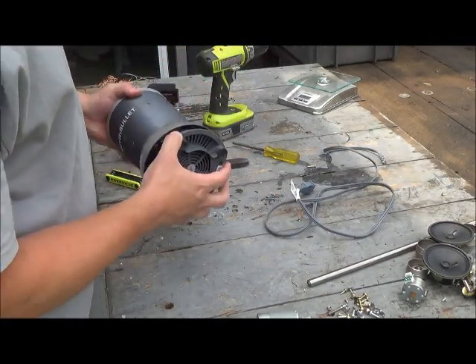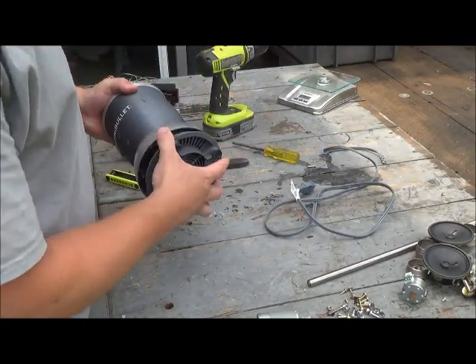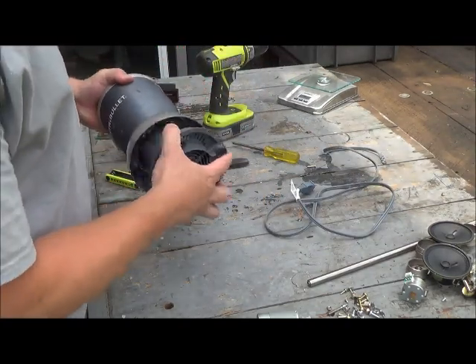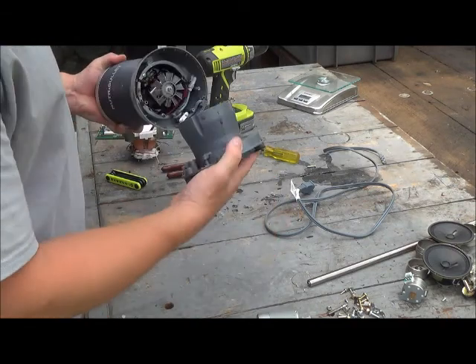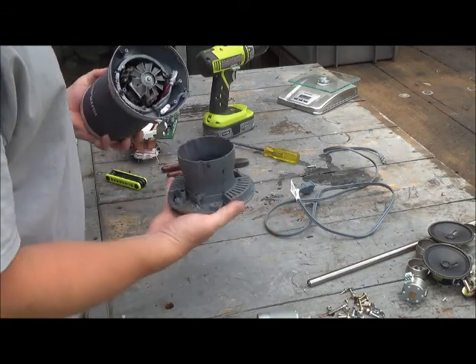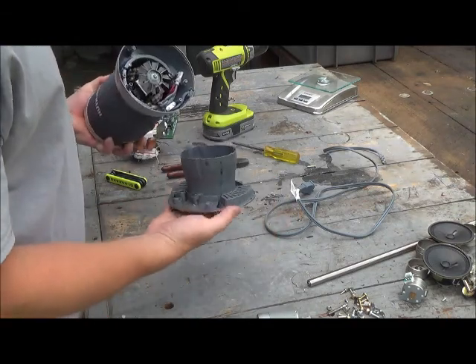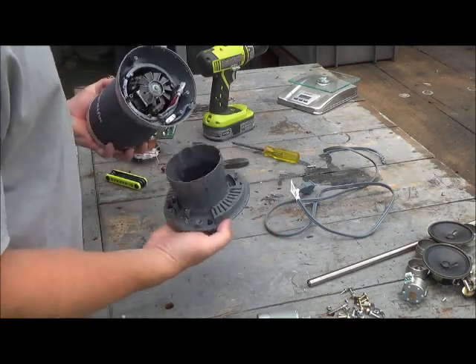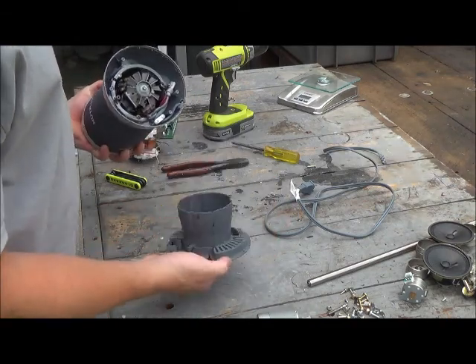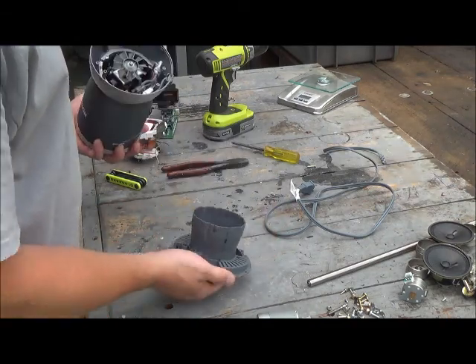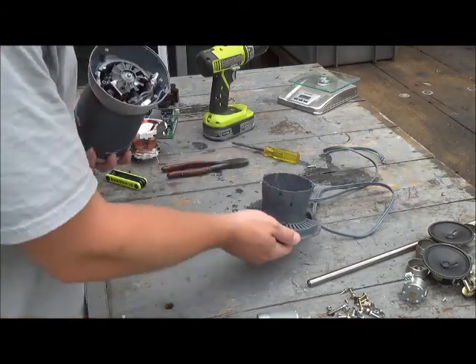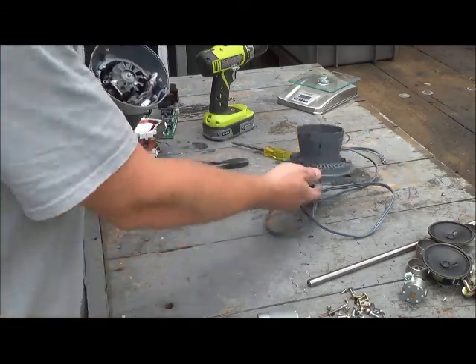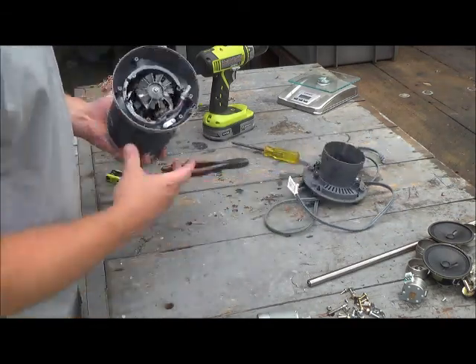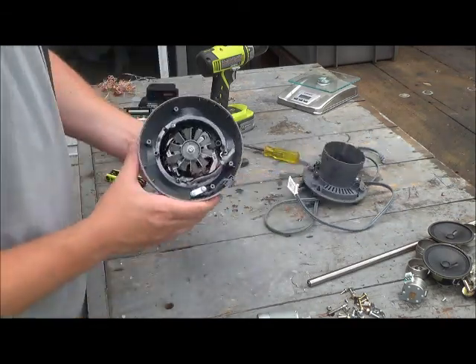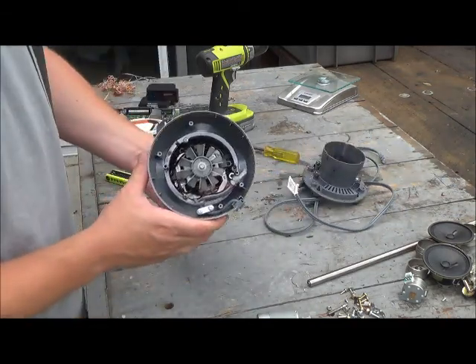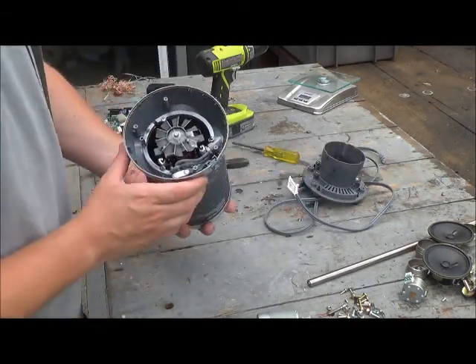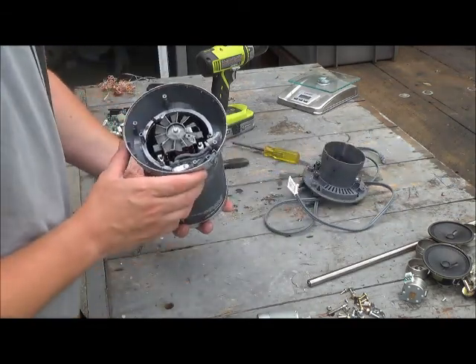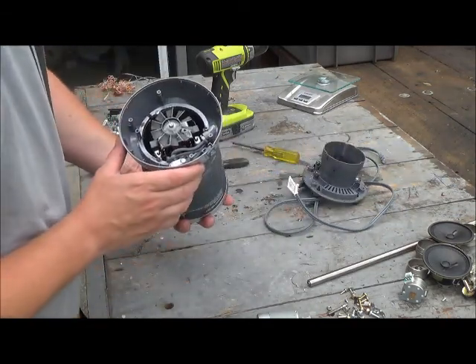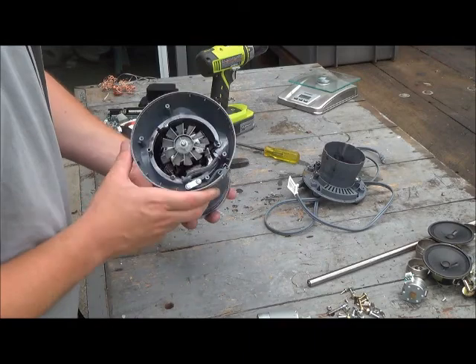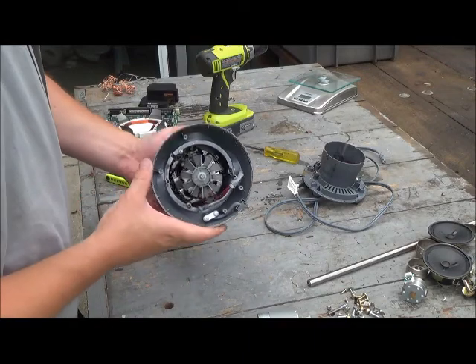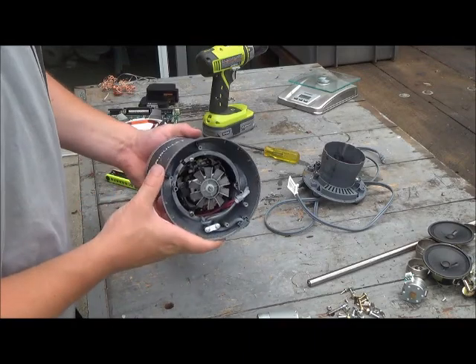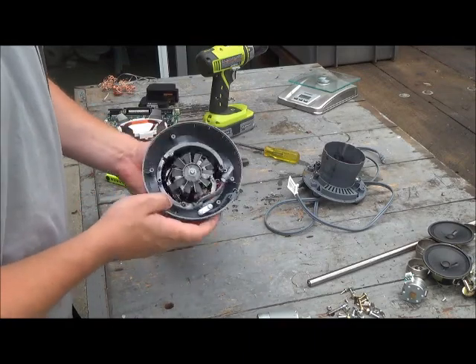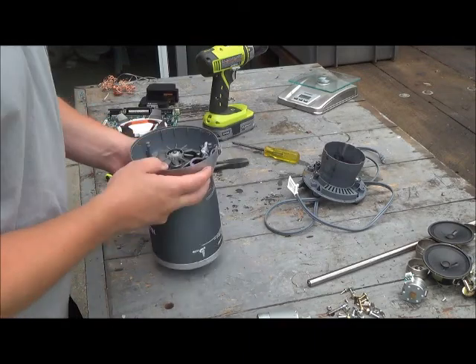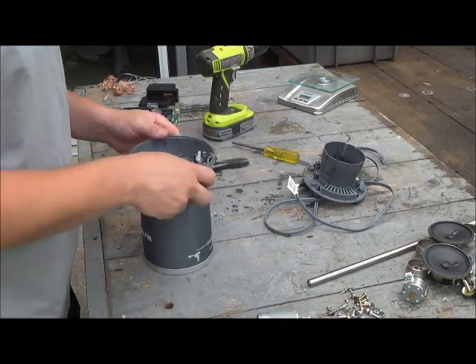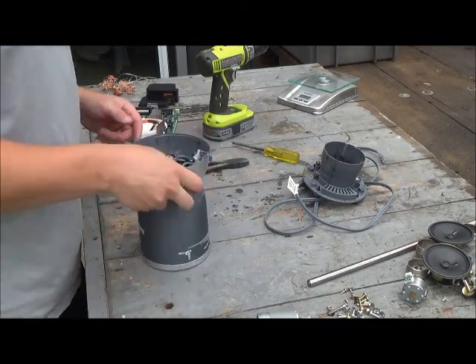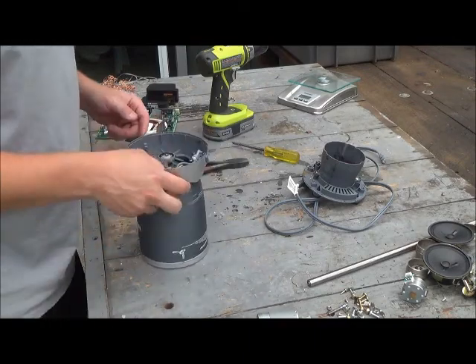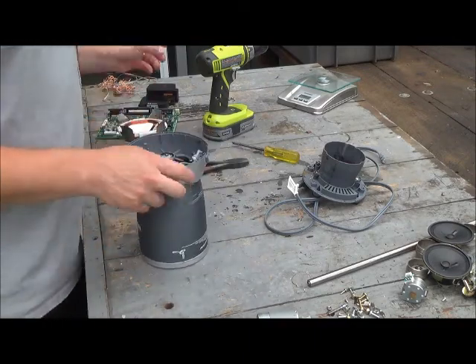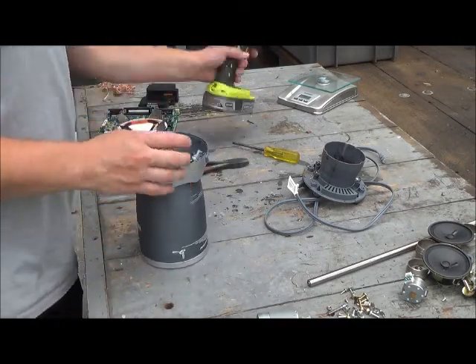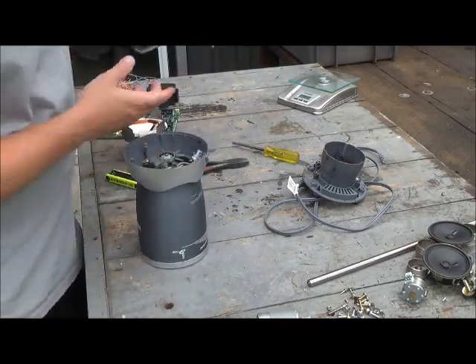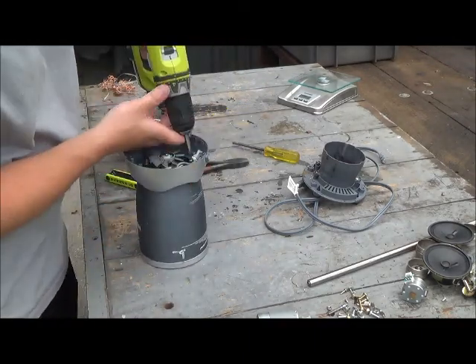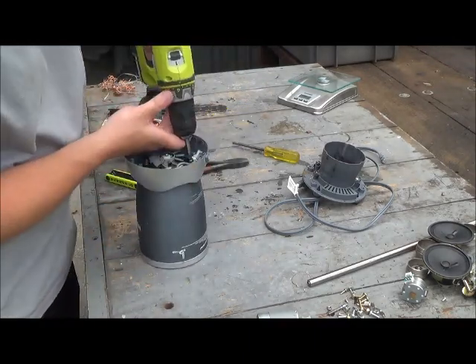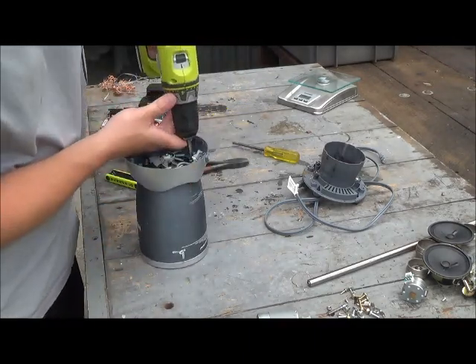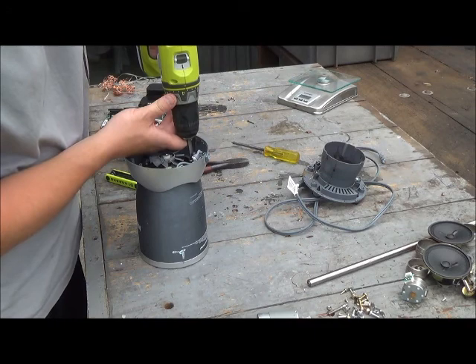Alright, next there's some screws down here I've already taken out. Got some plastic there, and looks like we've got ourselves a motor. So, let's get in here.